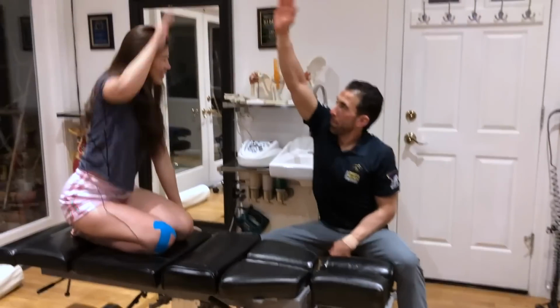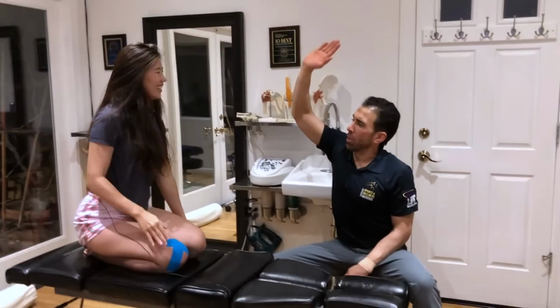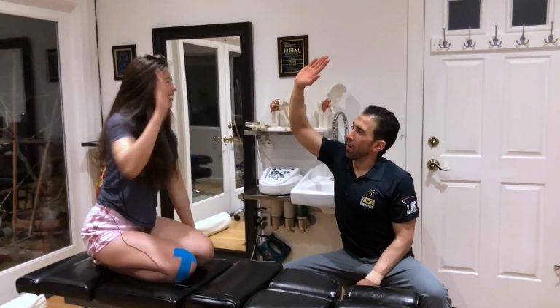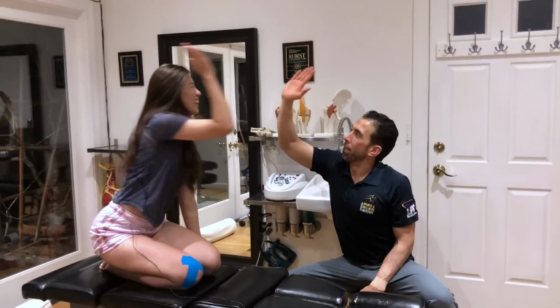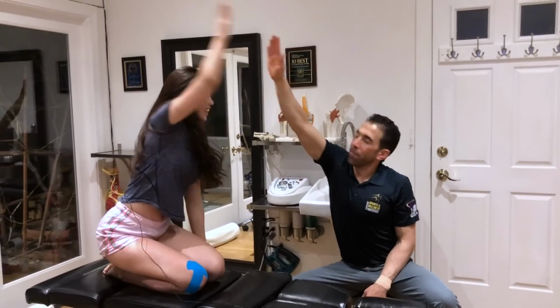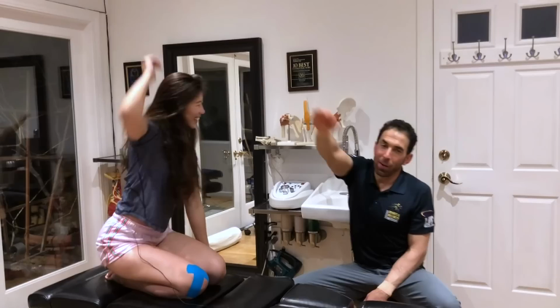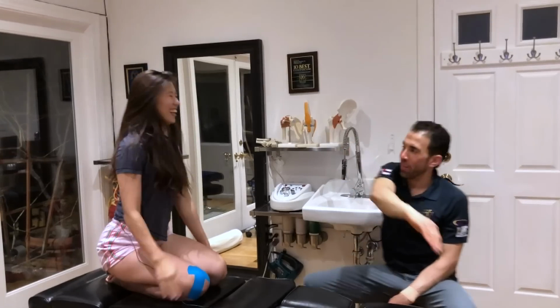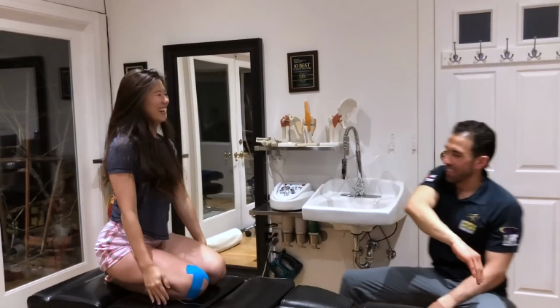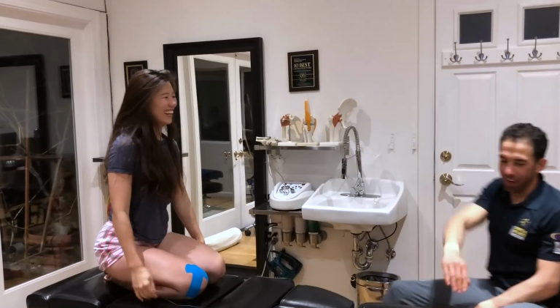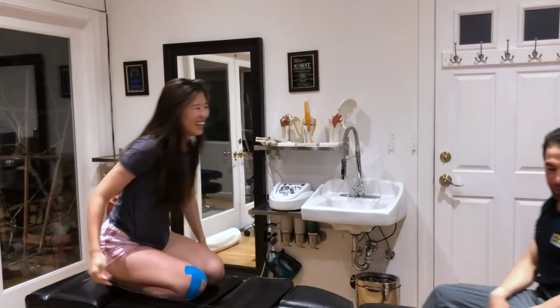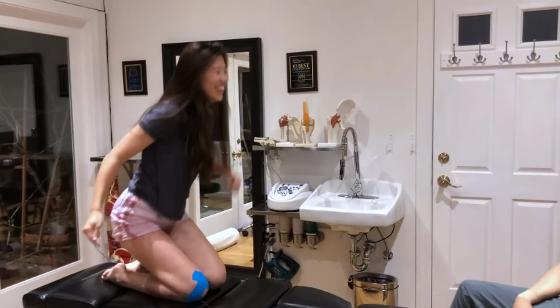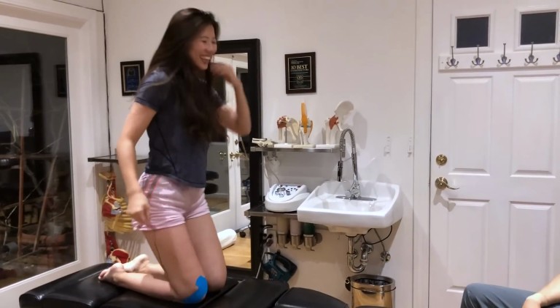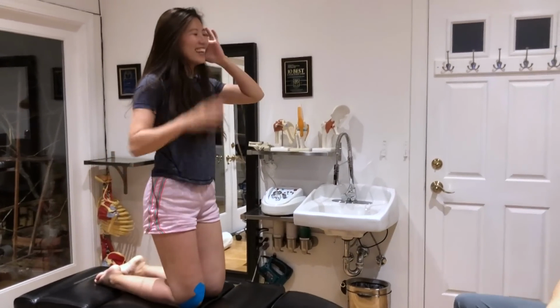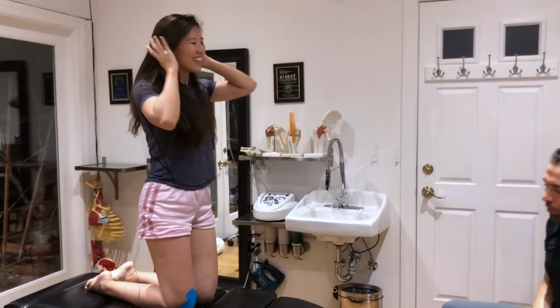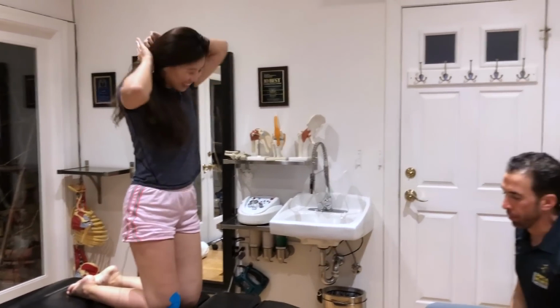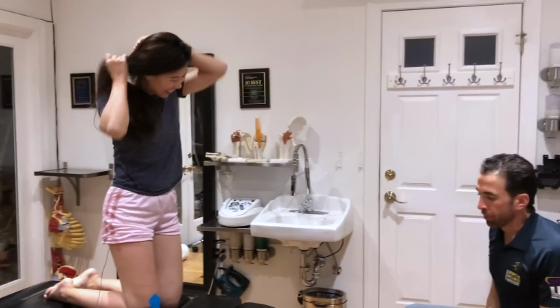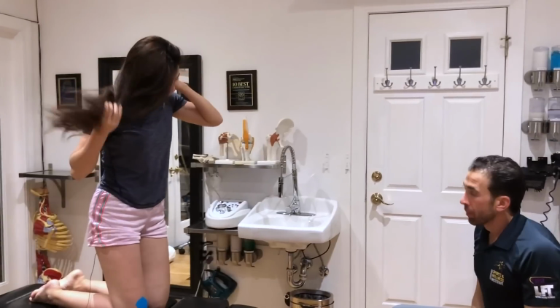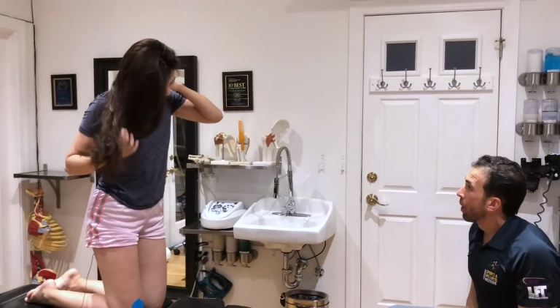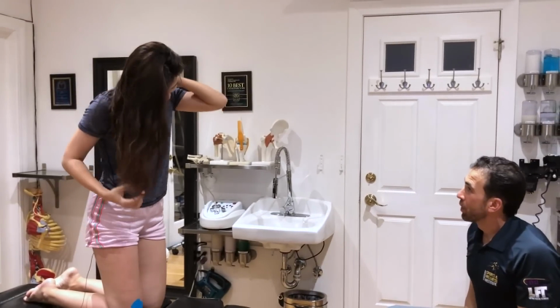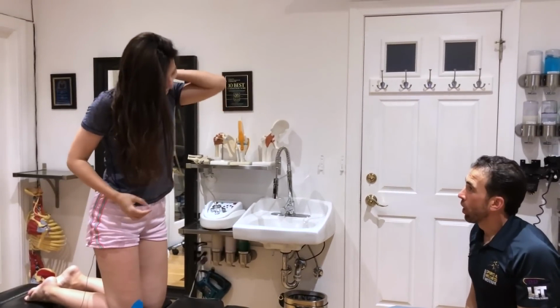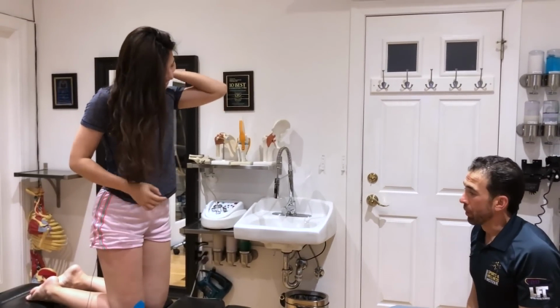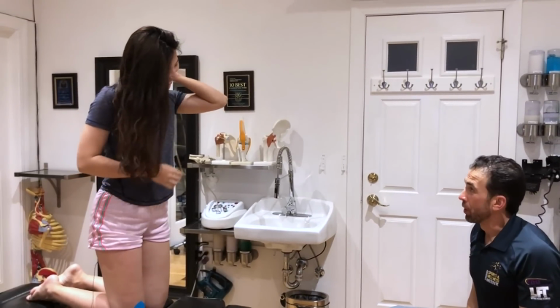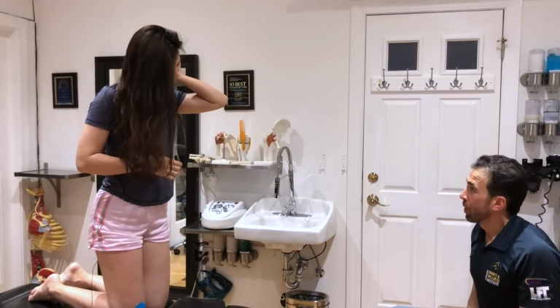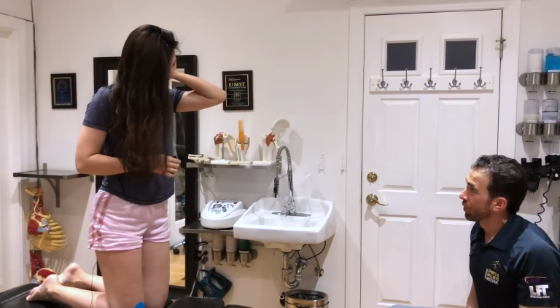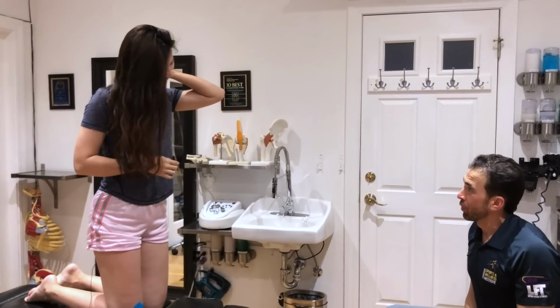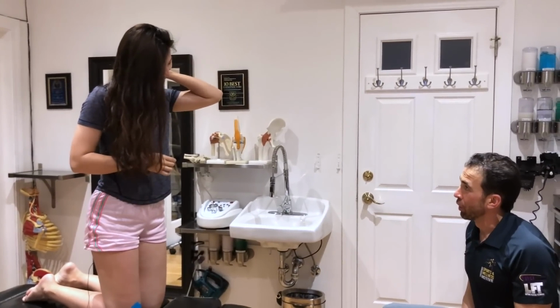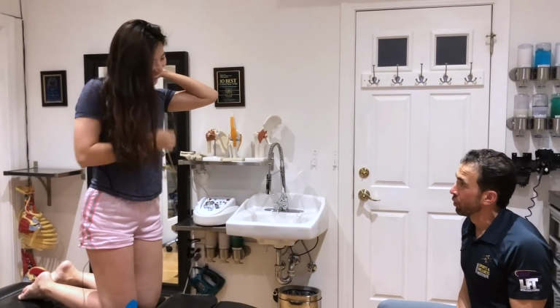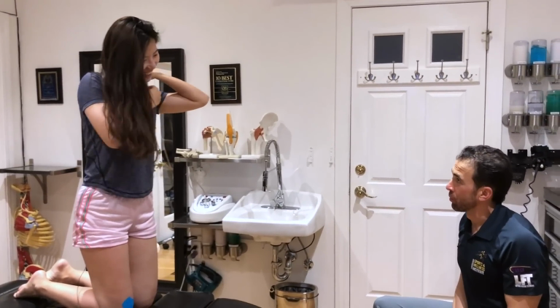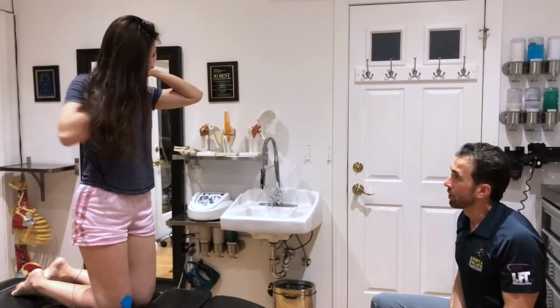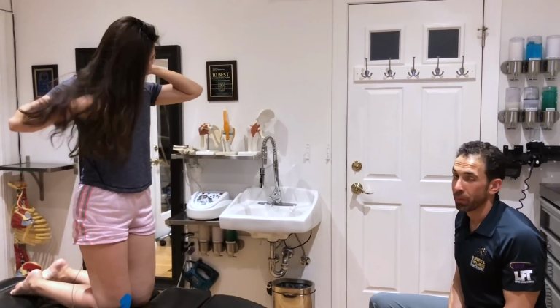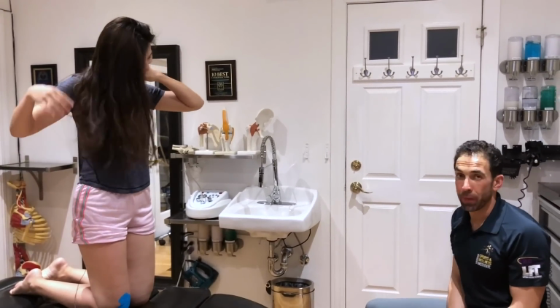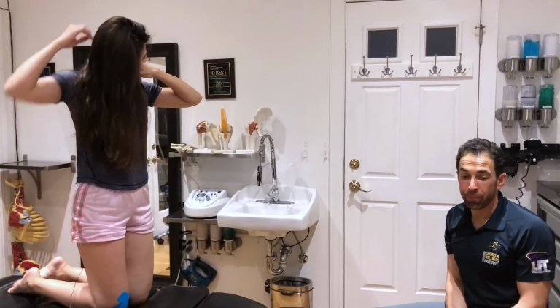We're getting lots of cracks out of you! Thank you, Dr. Aaron. You're welcome — you're a great patient. Thank you for chilling and doing this with us. Thank you so much.